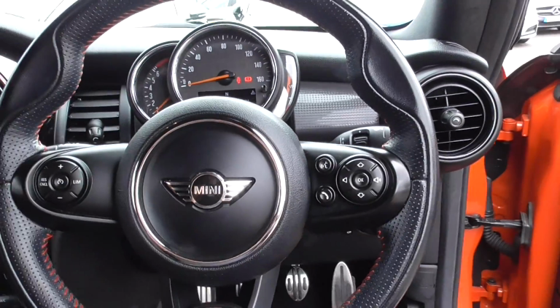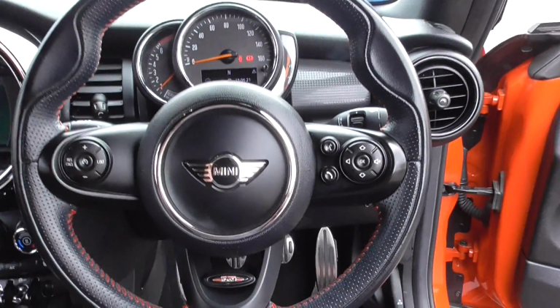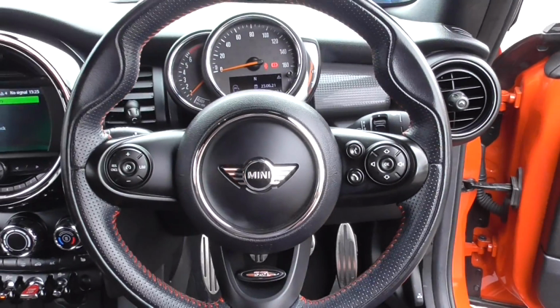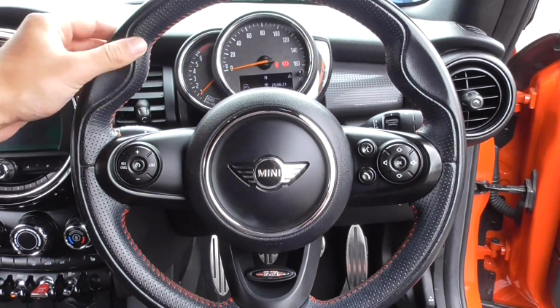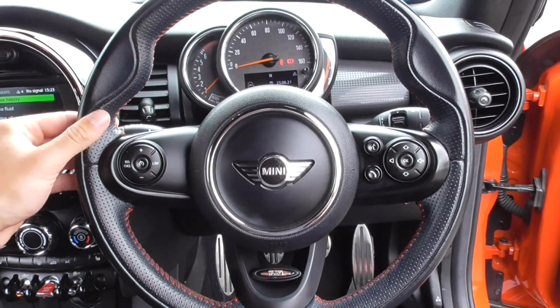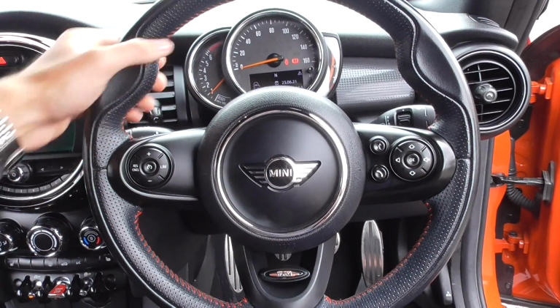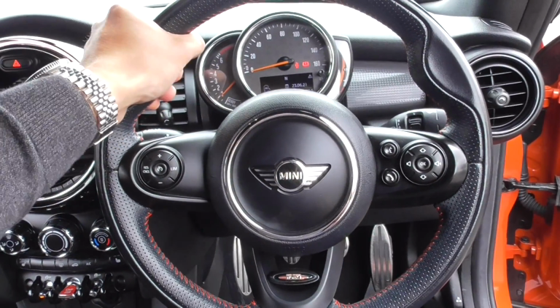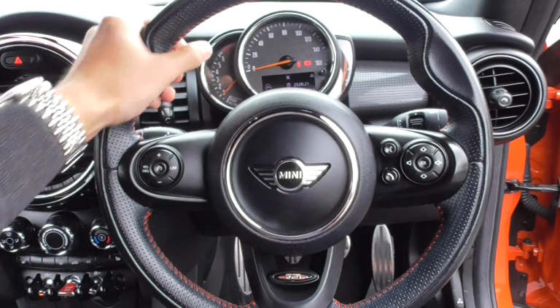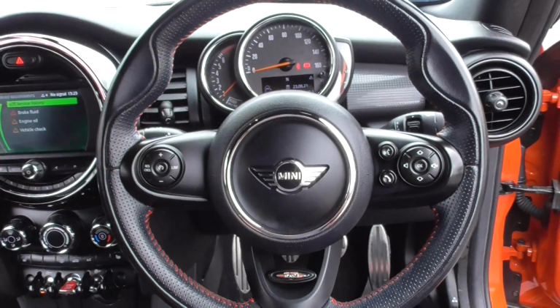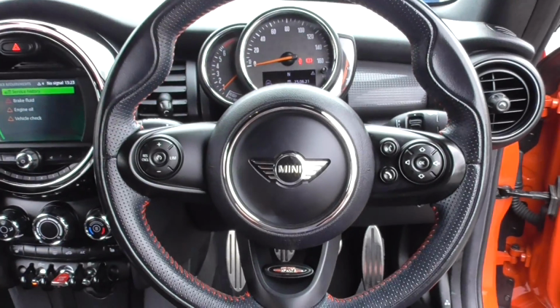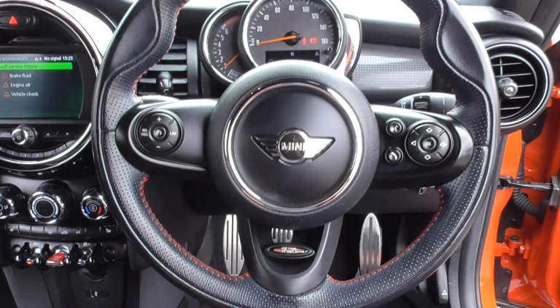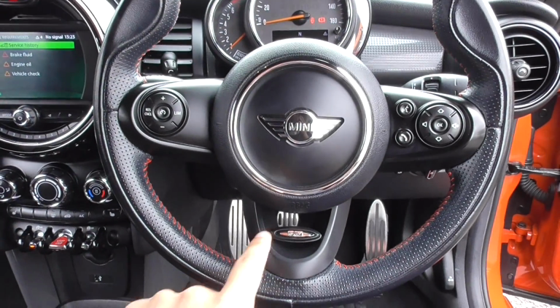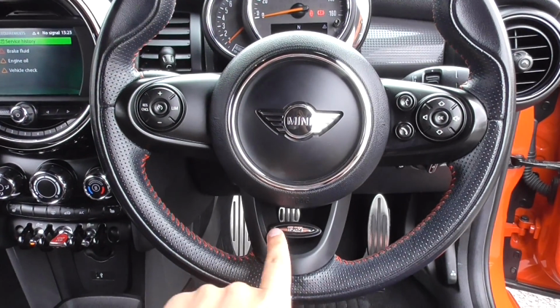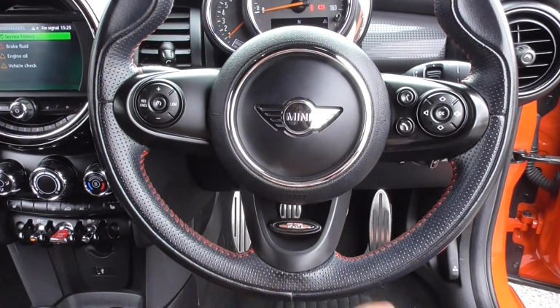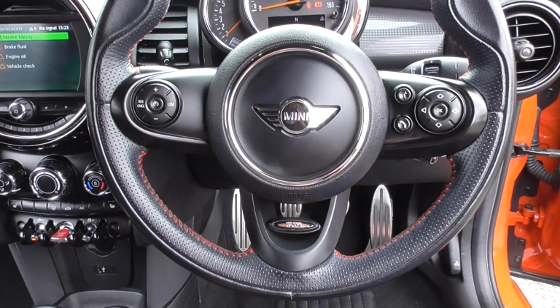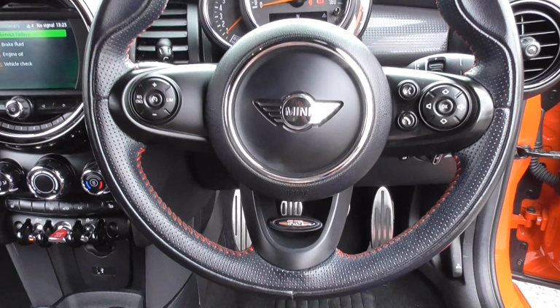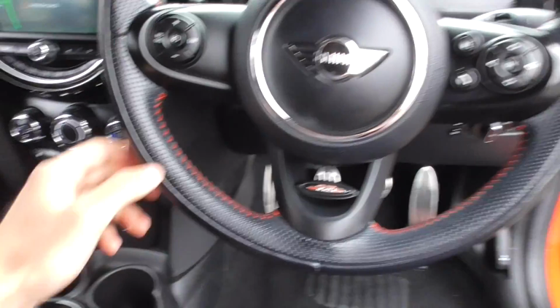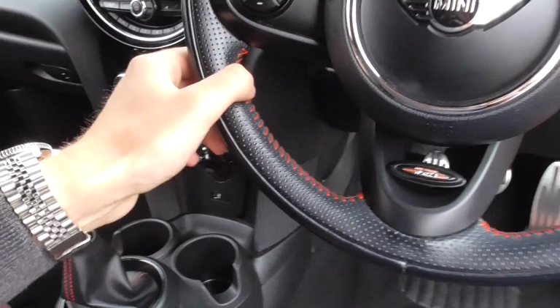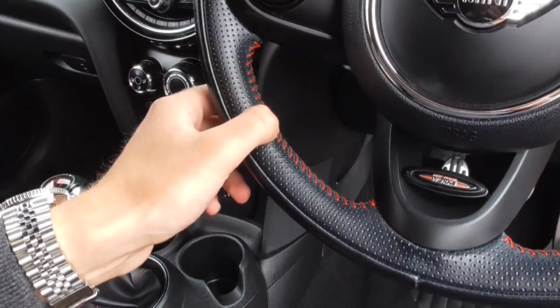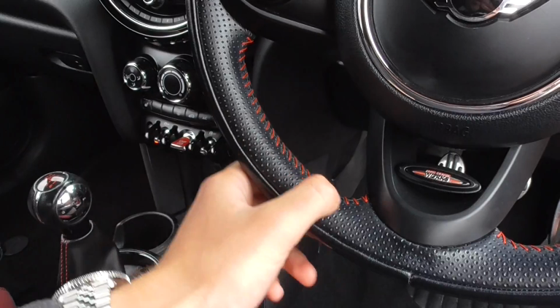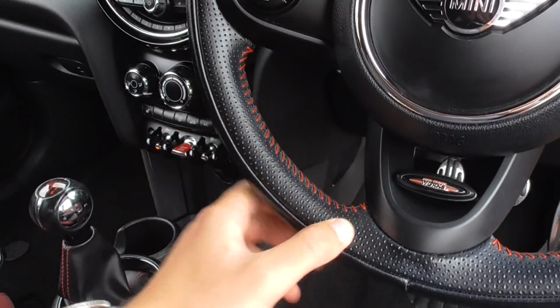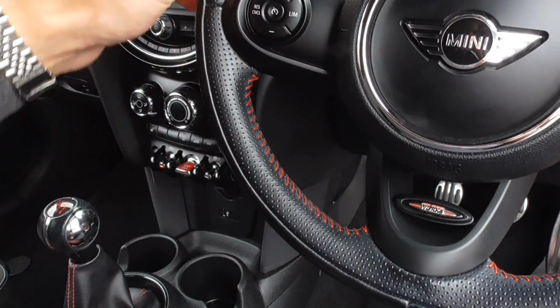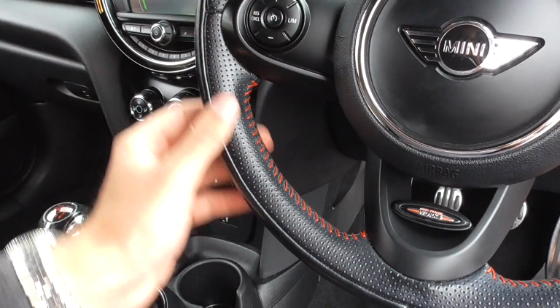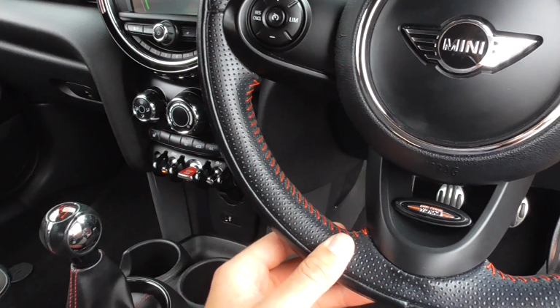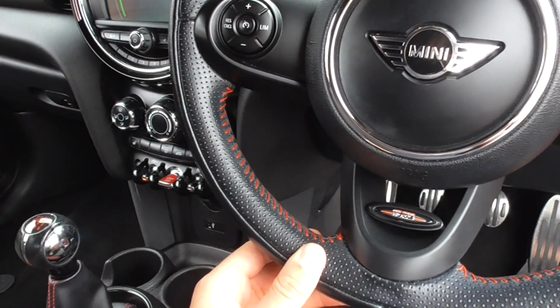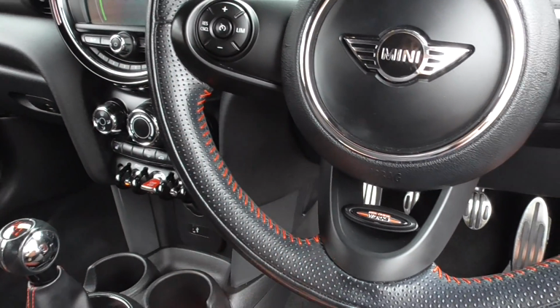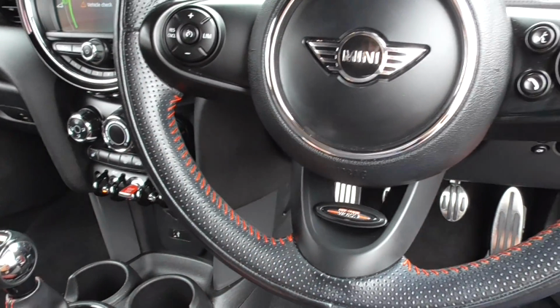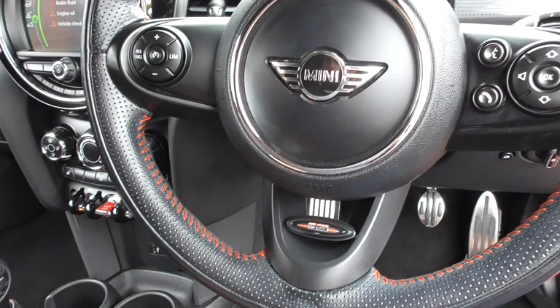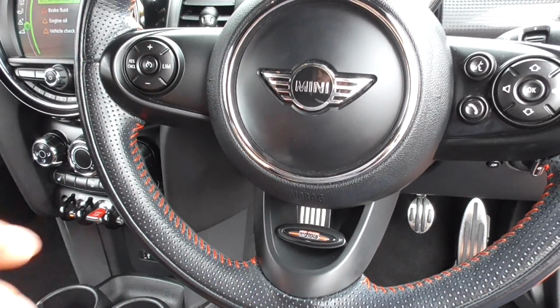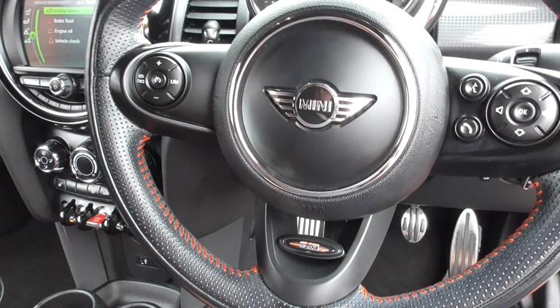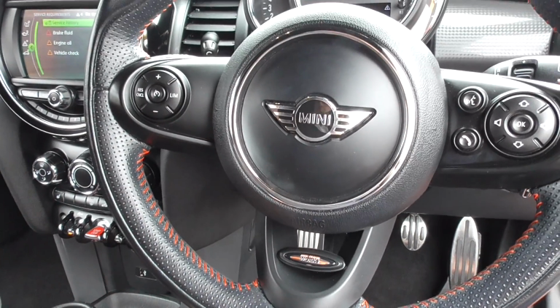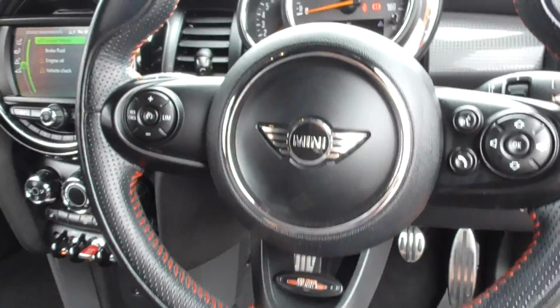Inside you get this sportier, more ribbed steering wheel with John Cooper Works branding once again. You've got red stitching throughout — it's a perforated steering wheel which looks fantastic.